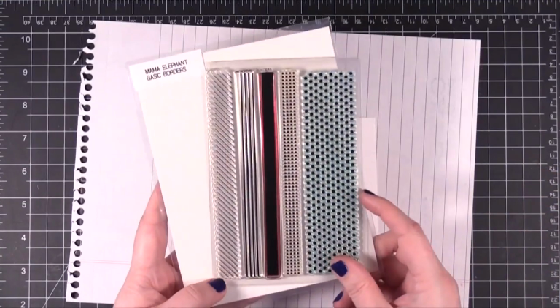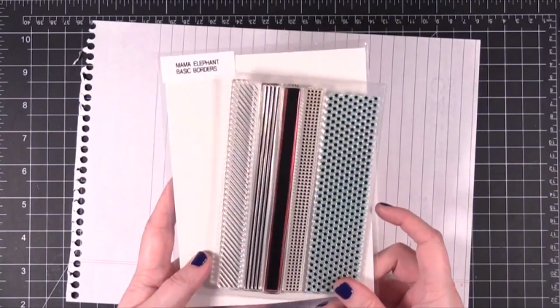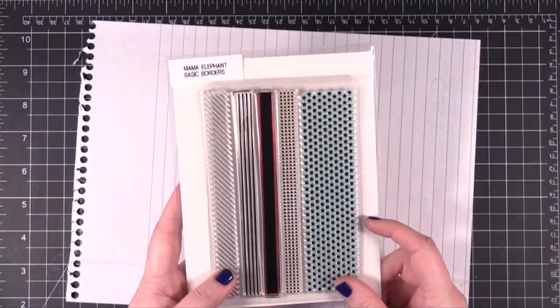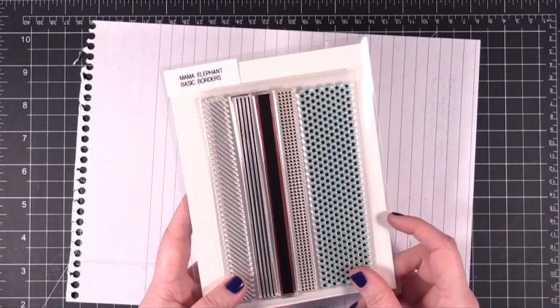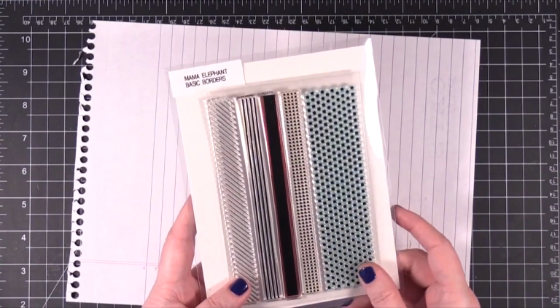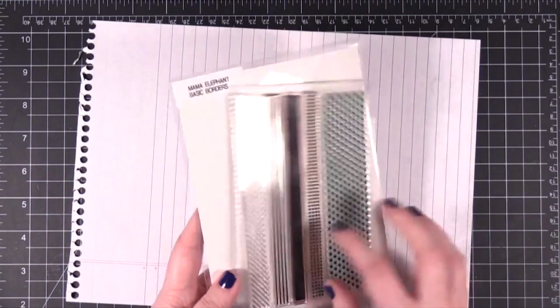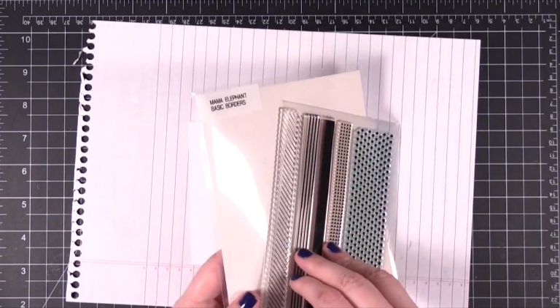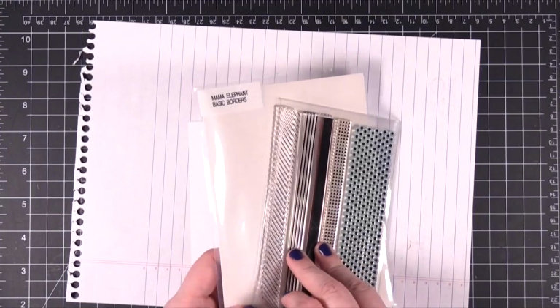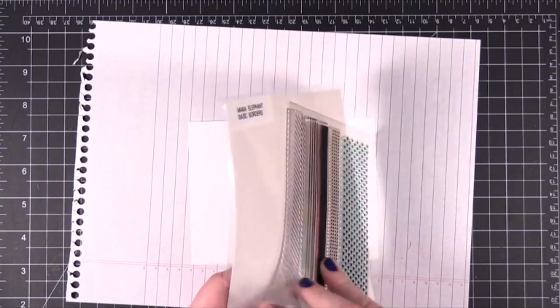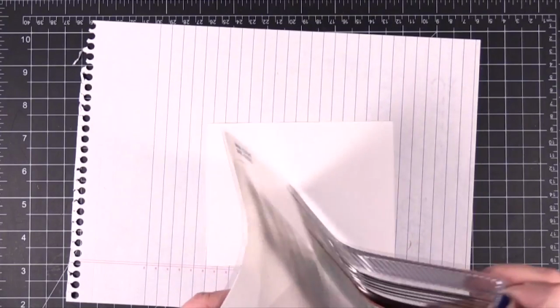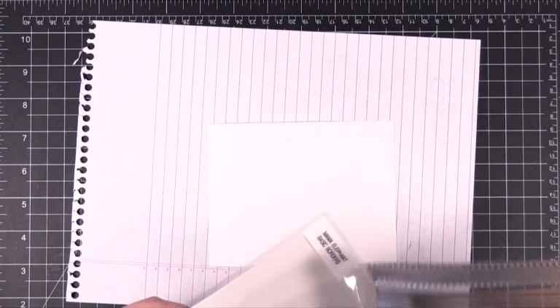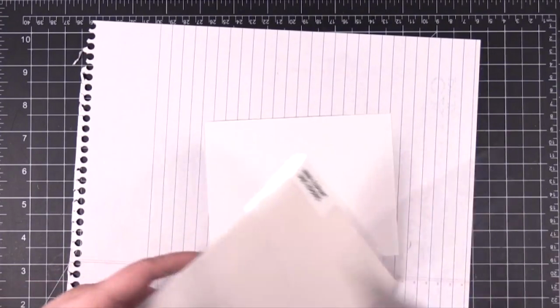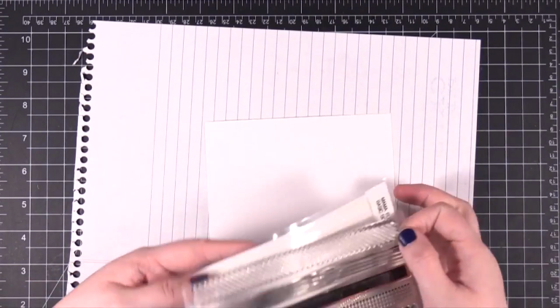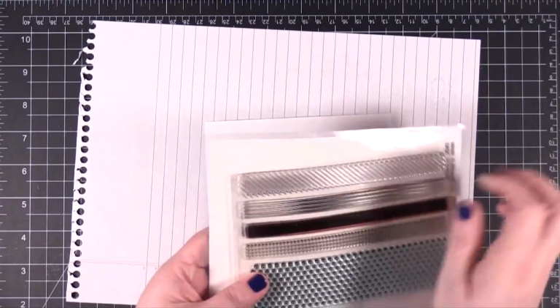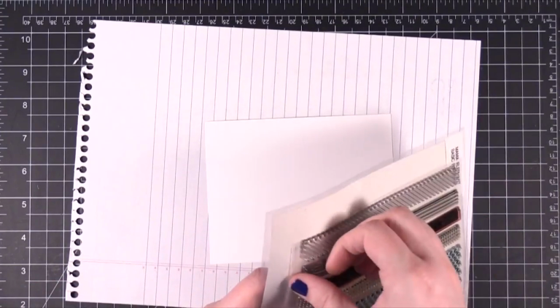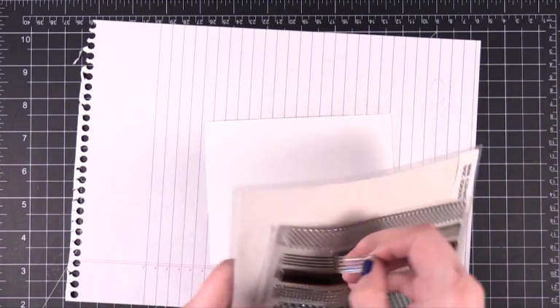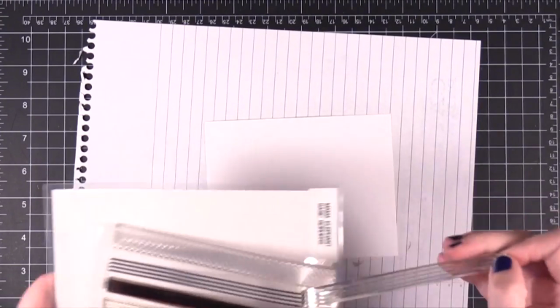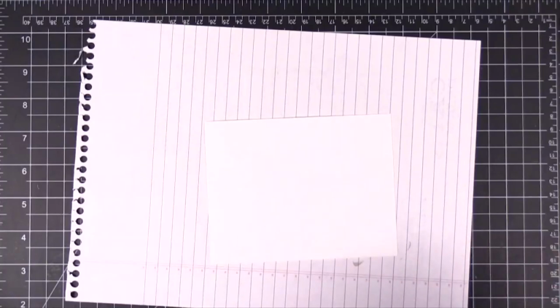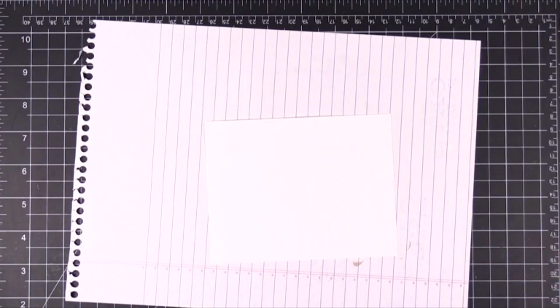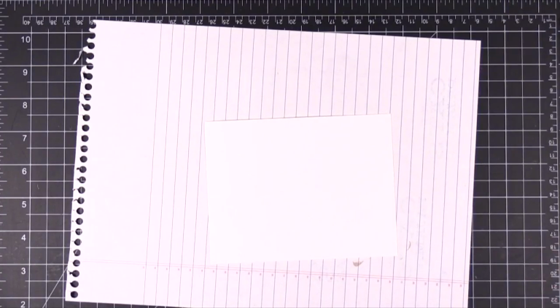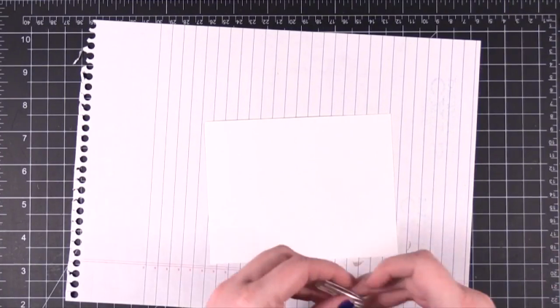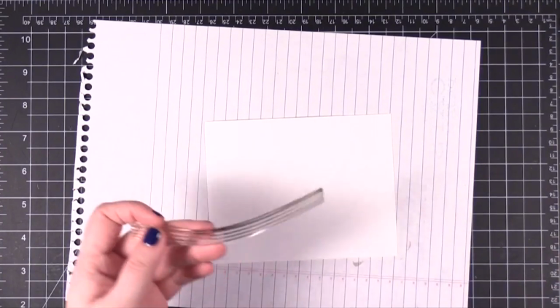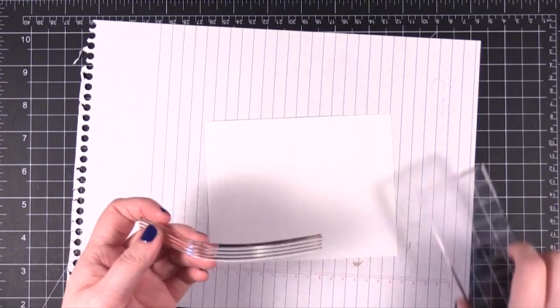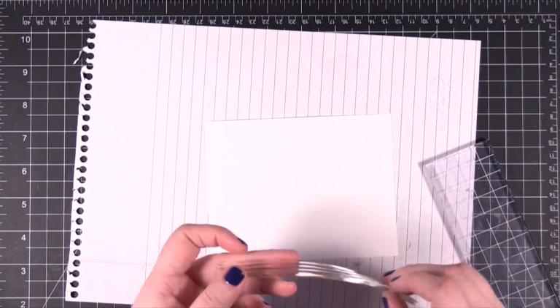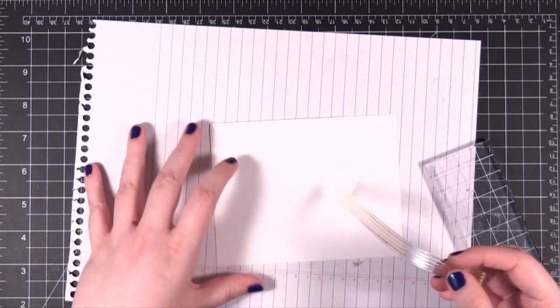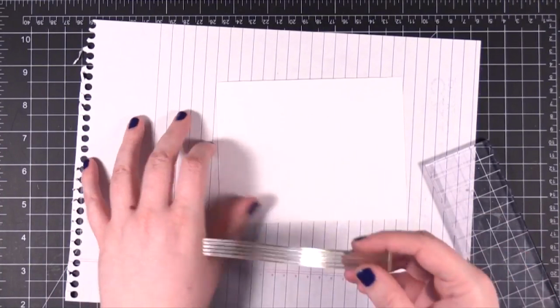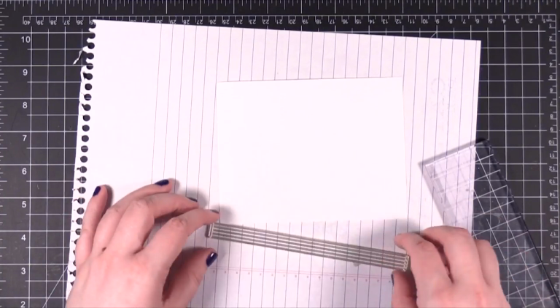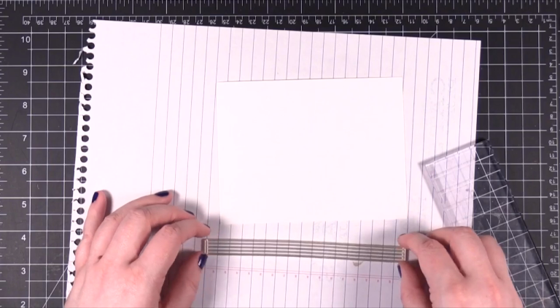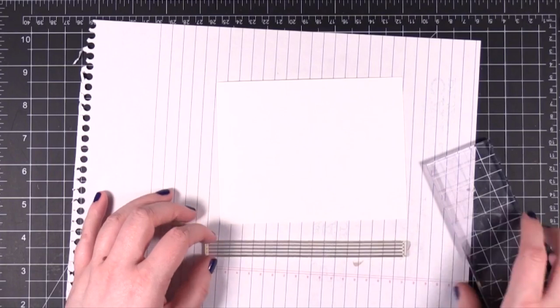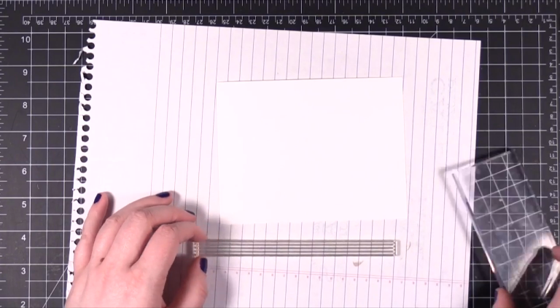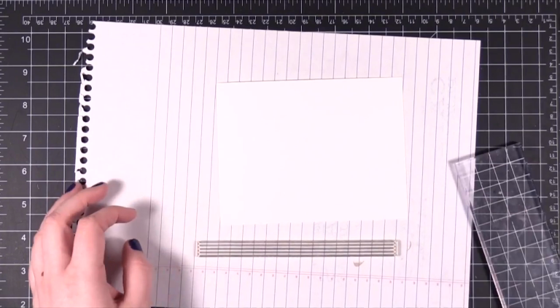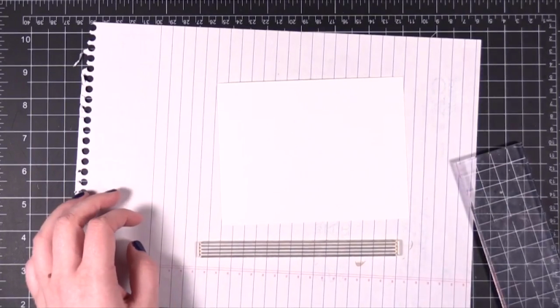Now I'm going to be using this stamp set from Mama Elephant — this is Basic Borders. I'm planning to use the sentiment from the cat stamp set that says 'You're the Cat's Pajamas,' so I thought it would be fun to stamp some stripes that sort of look like pajamas.